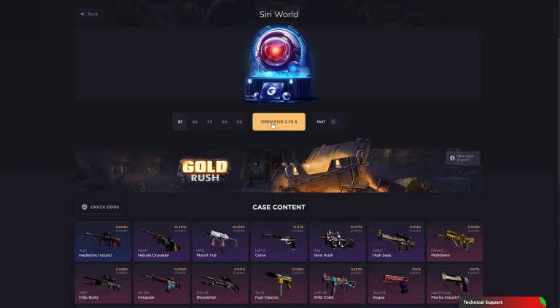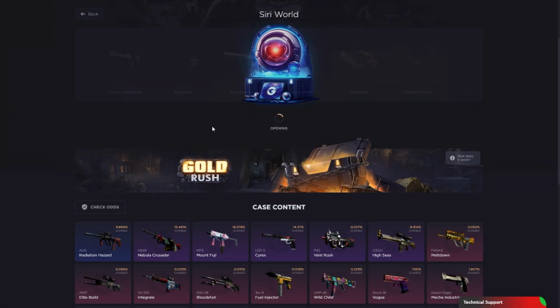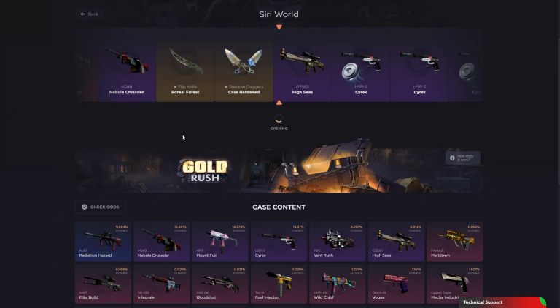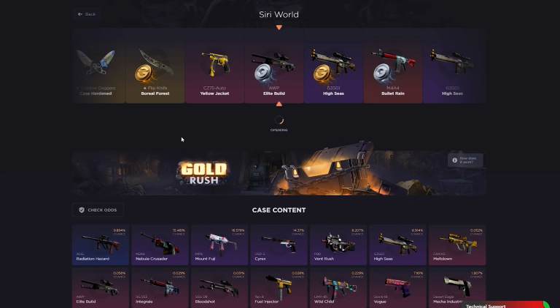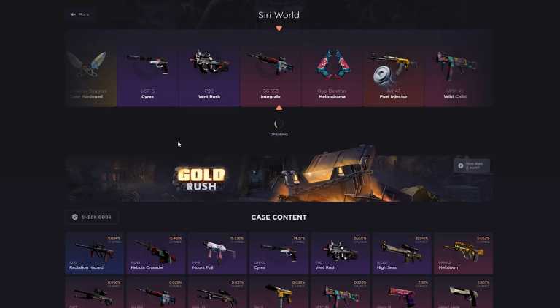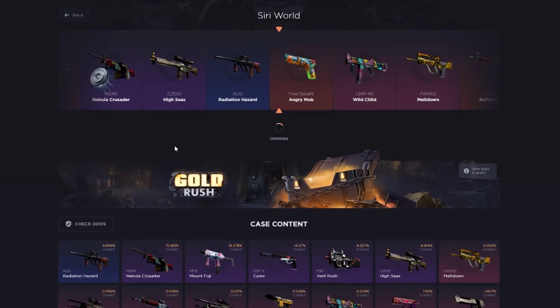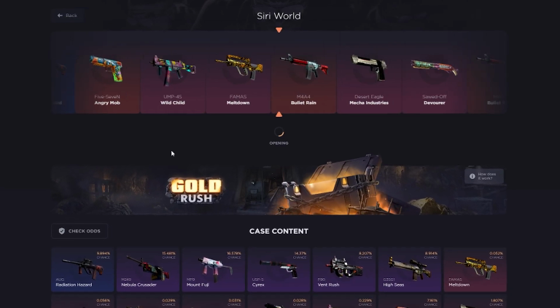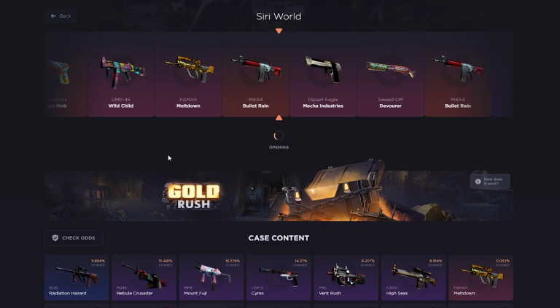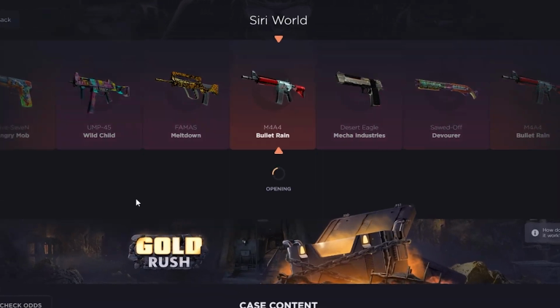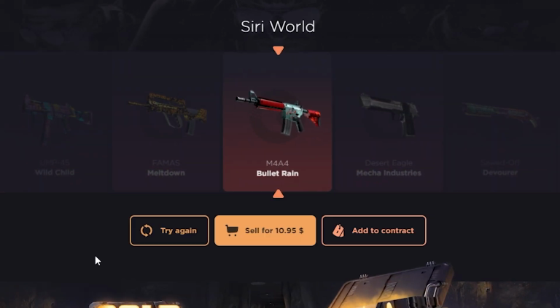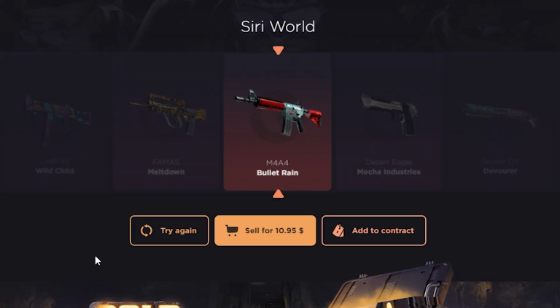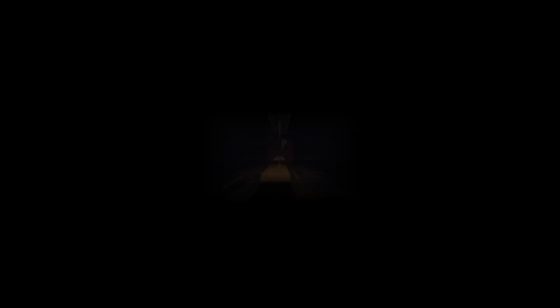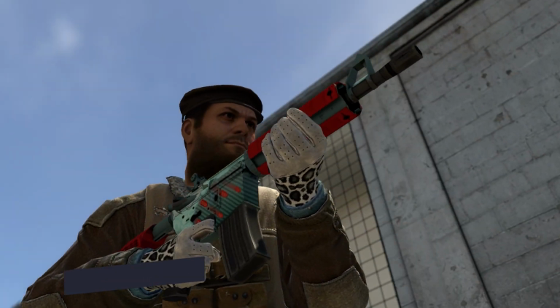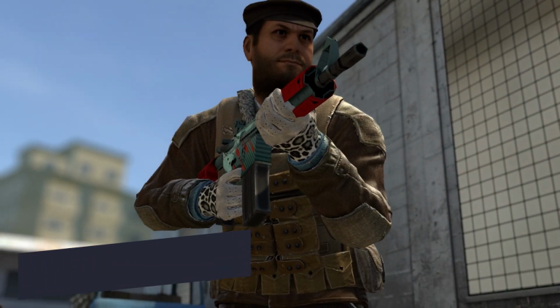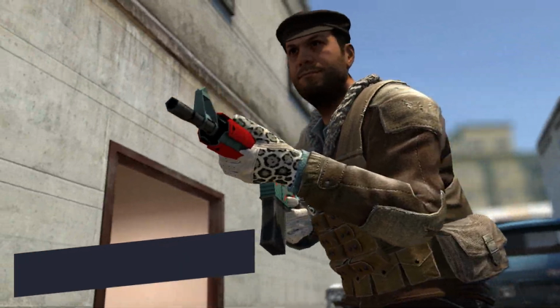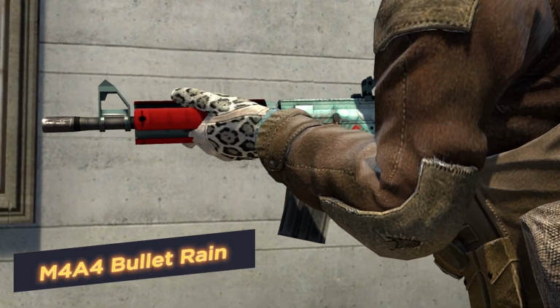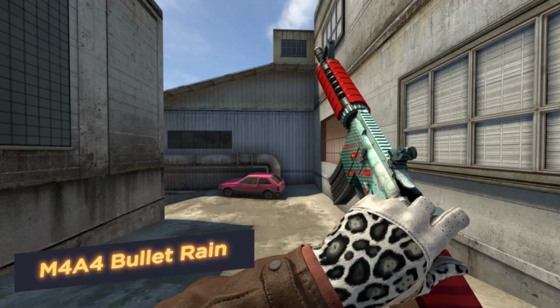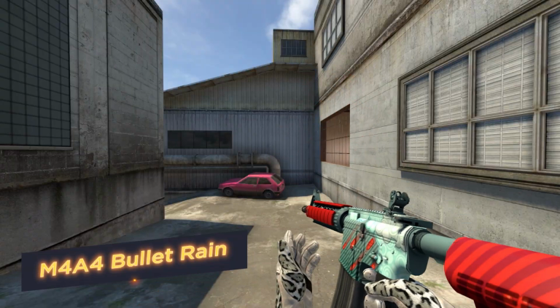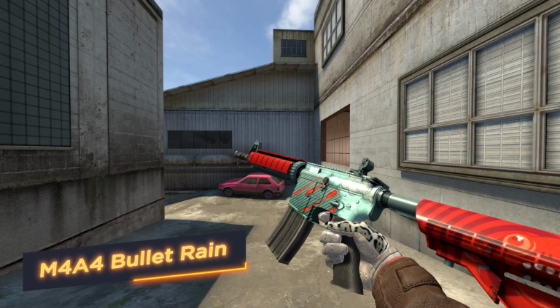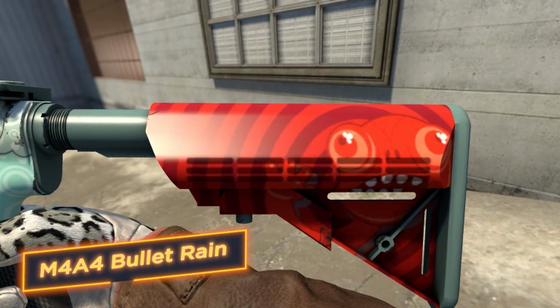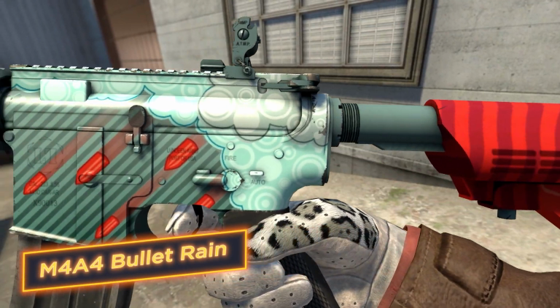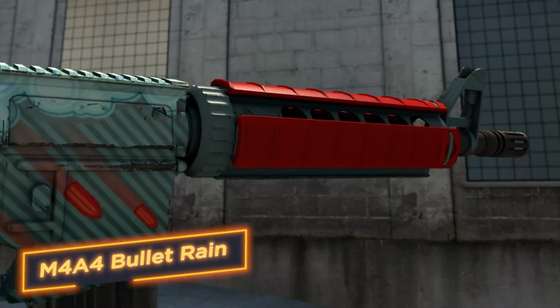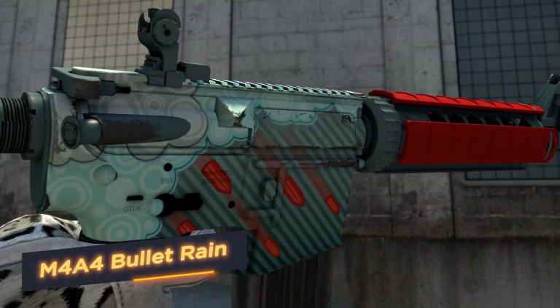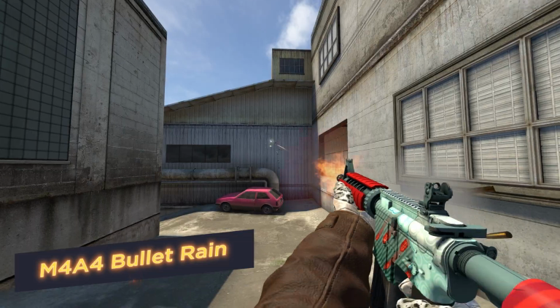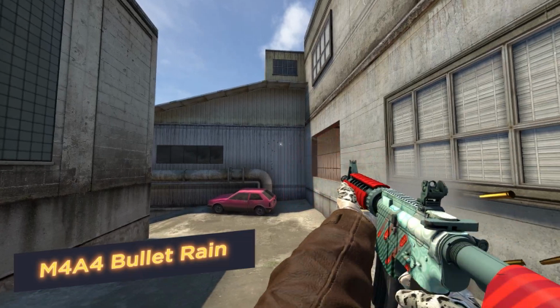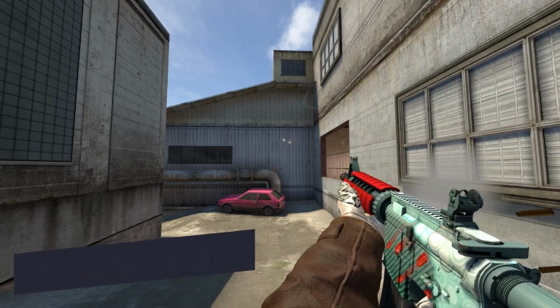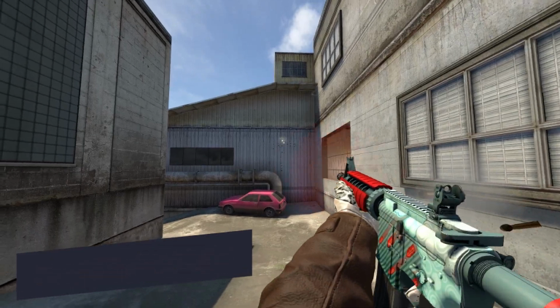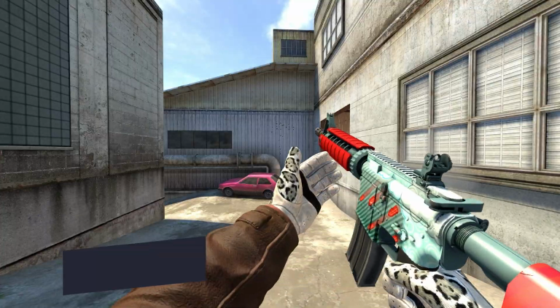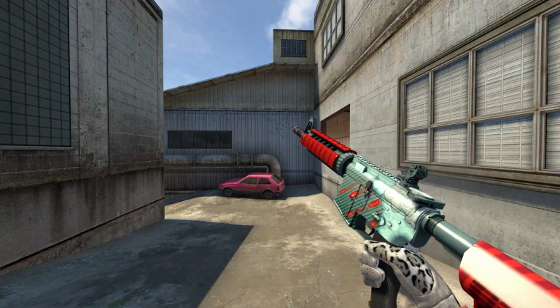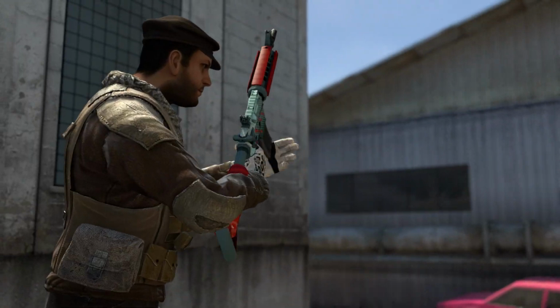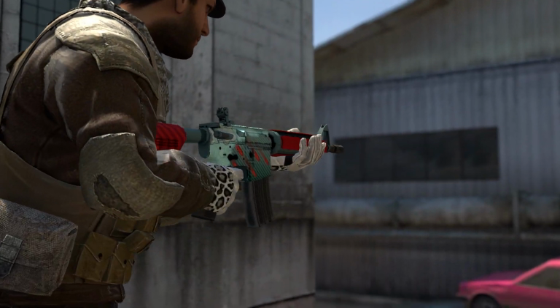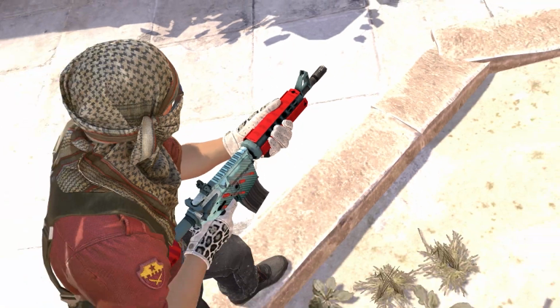M4A4 Bullet Rain! Cold and metallic, the skin resembles a rain of bullets, lightning and fire shots. Precise details add aggressiveness and strength to this gun. Every element confirms this skin is a real perfection!